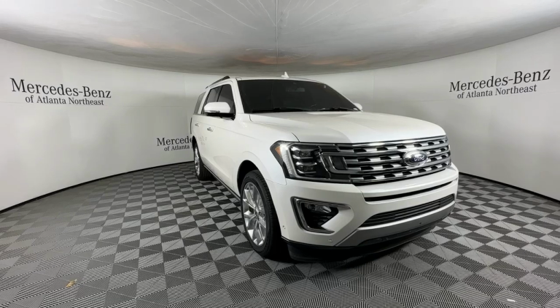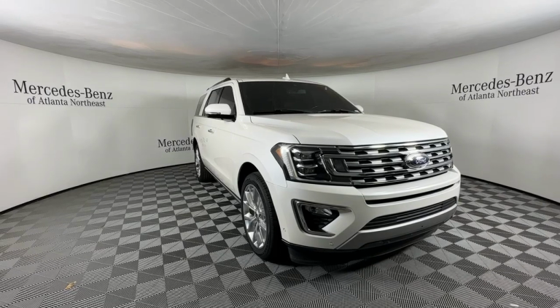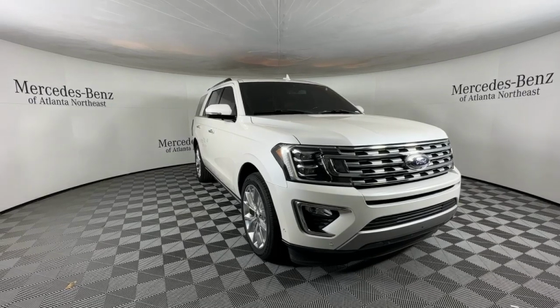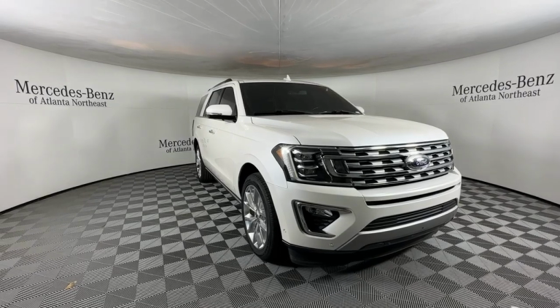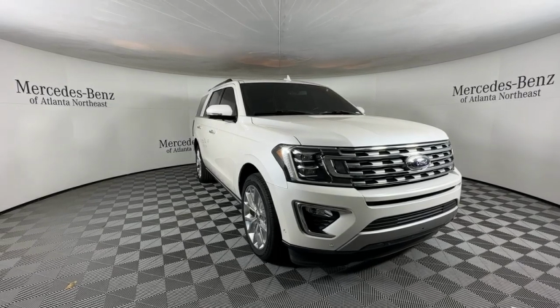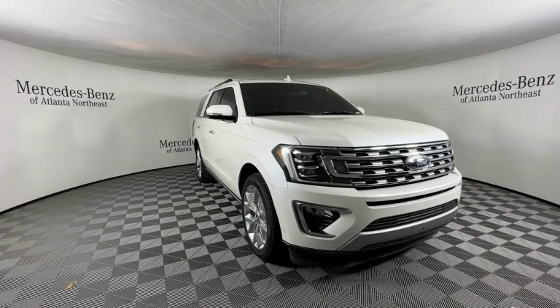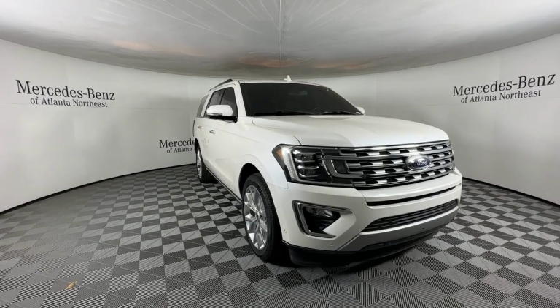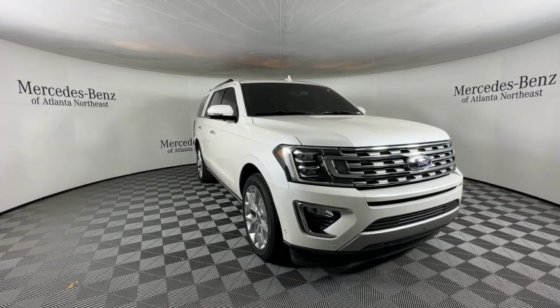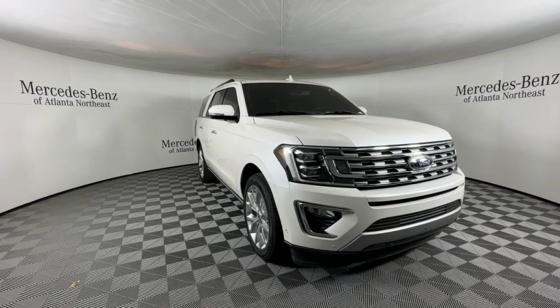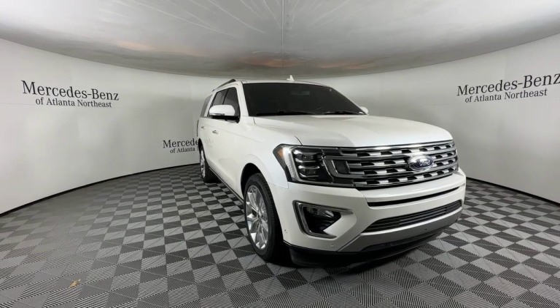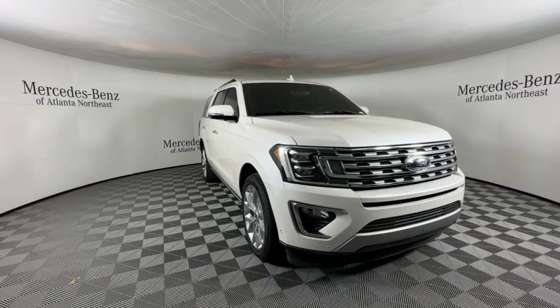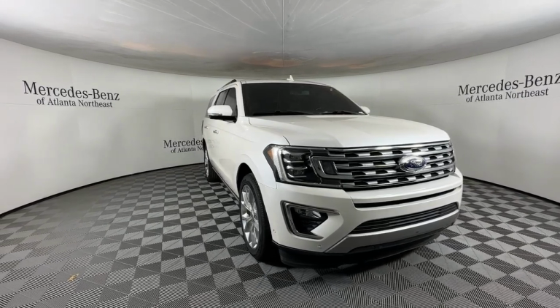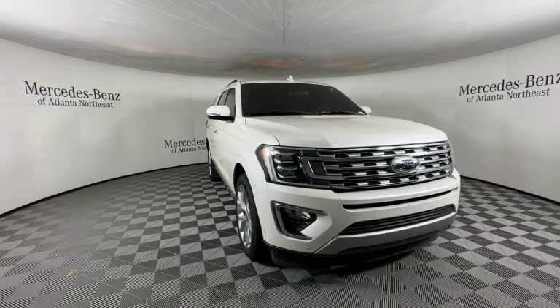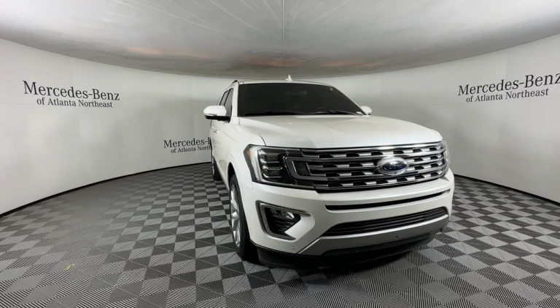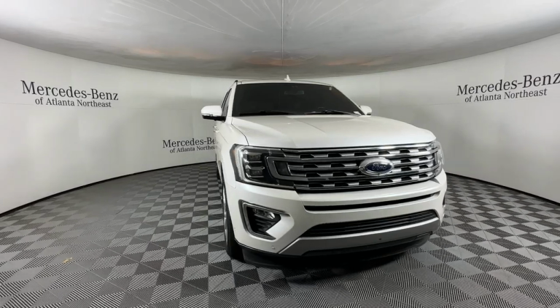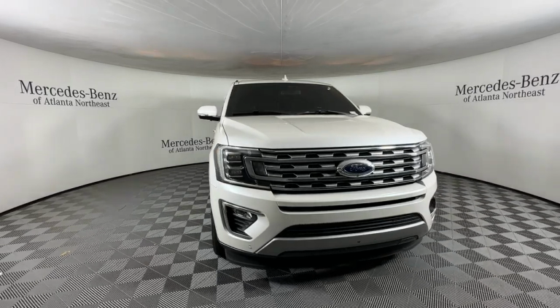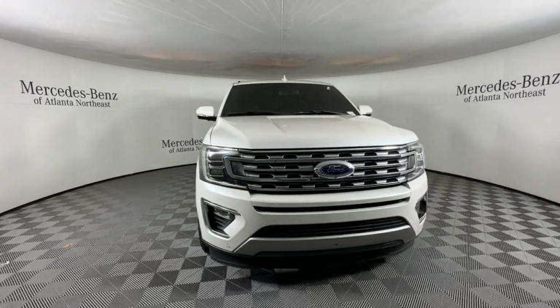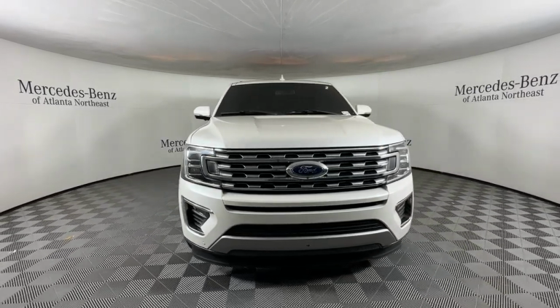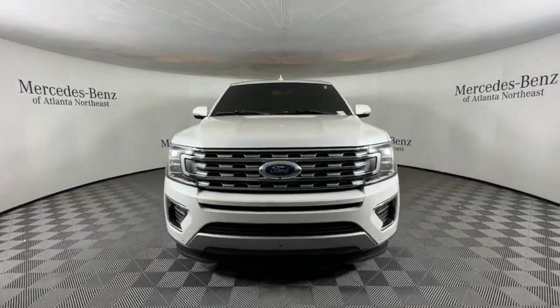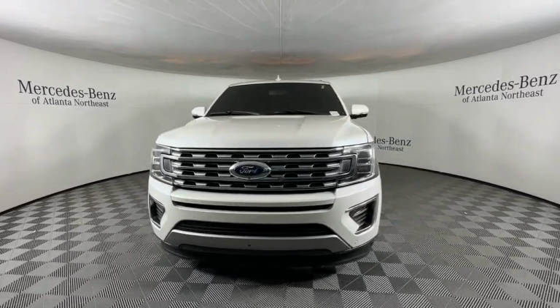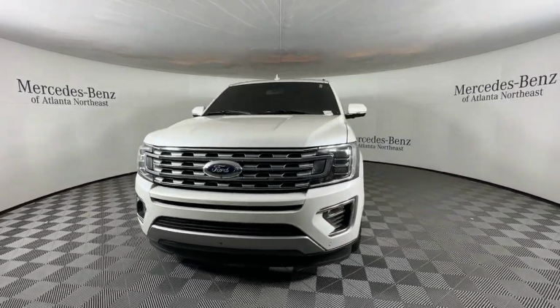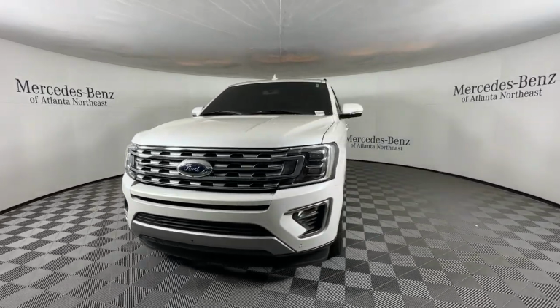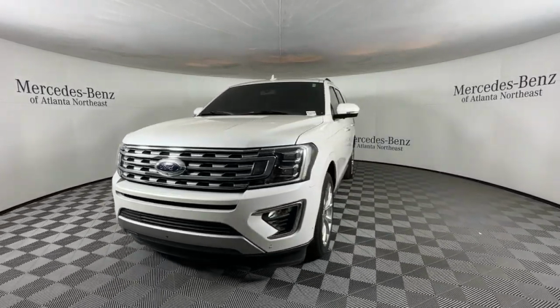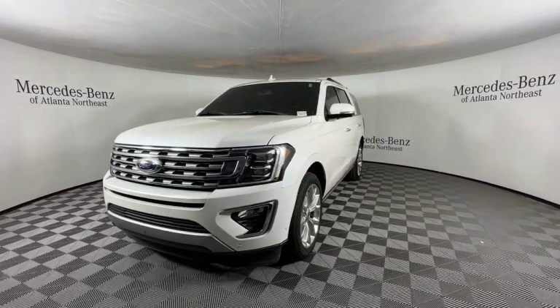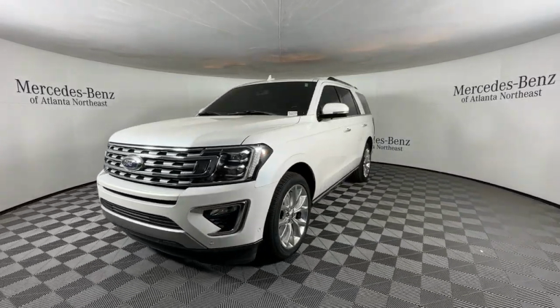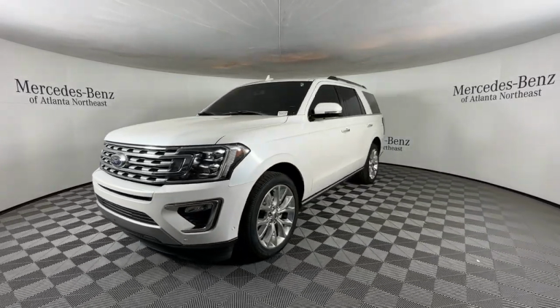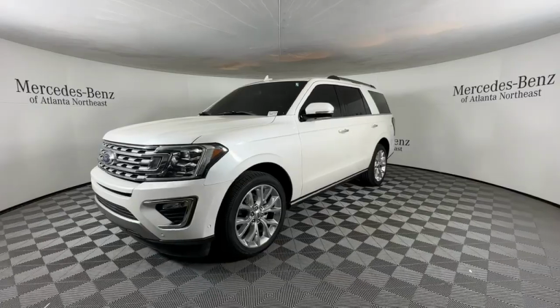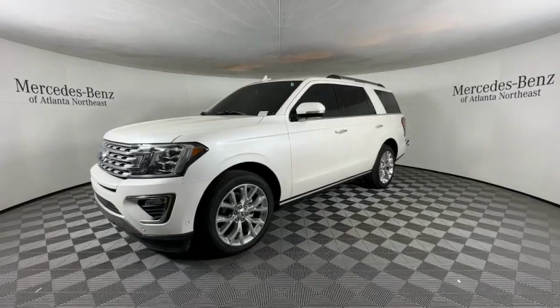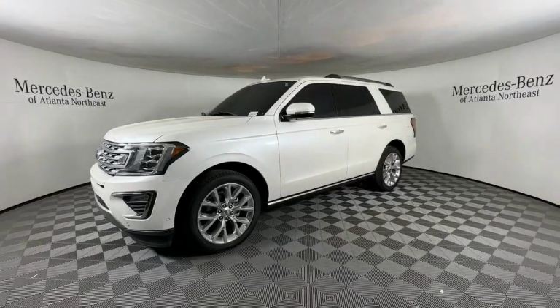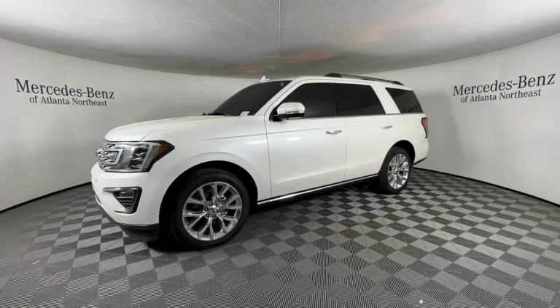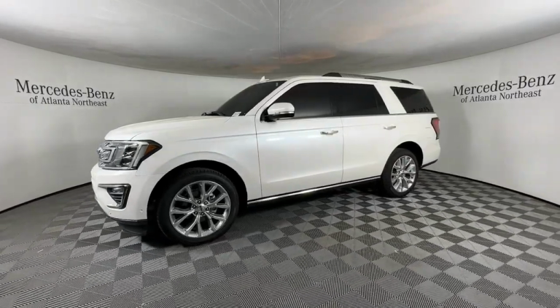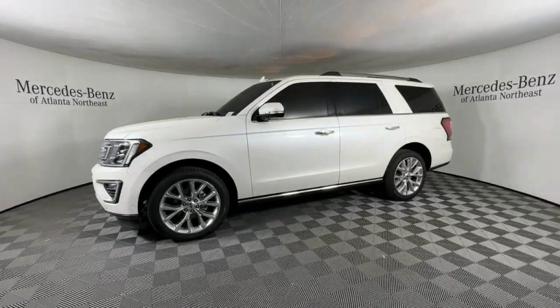You just found the 2018 Ford Expedition. With less than 100,000 miles on the odometer, this vehicle provides excellent value. Go big, go bold, go beautiful.